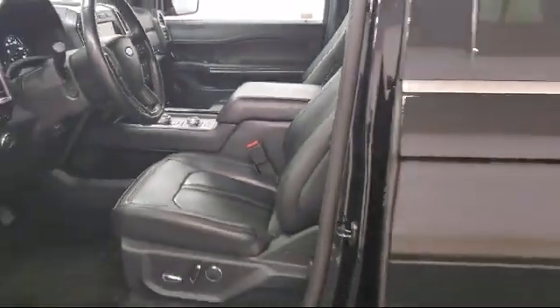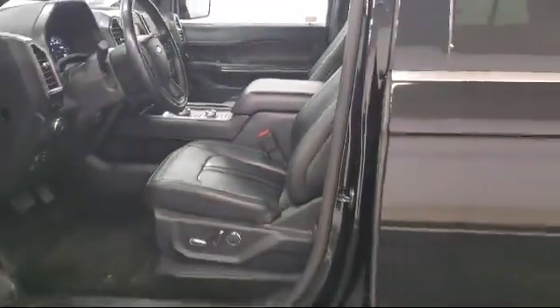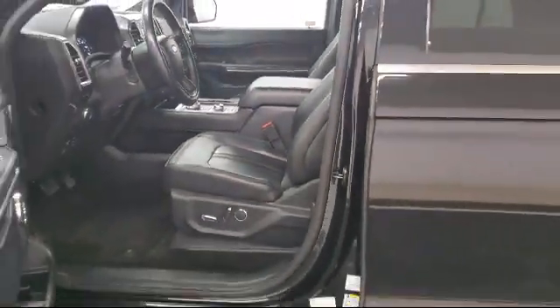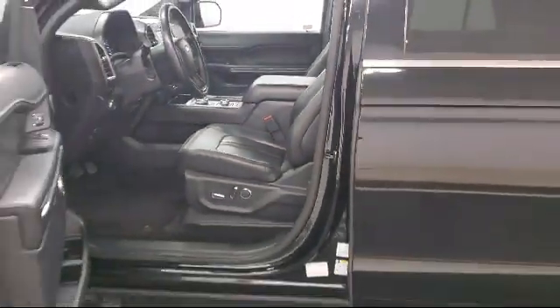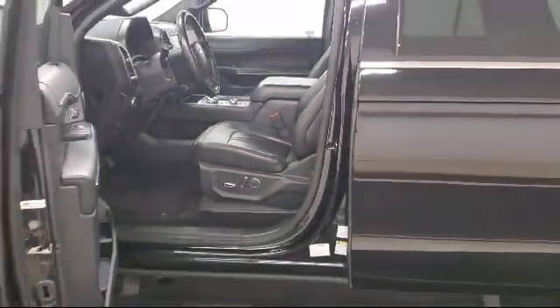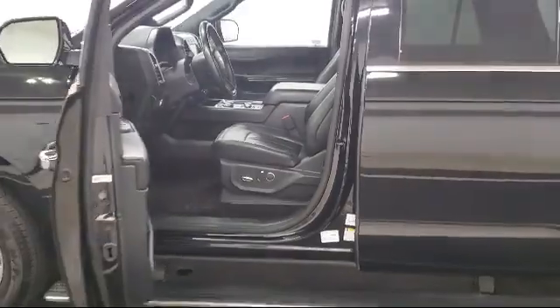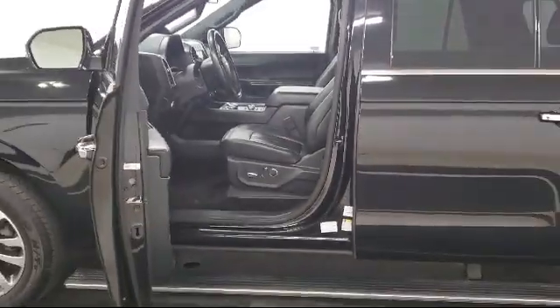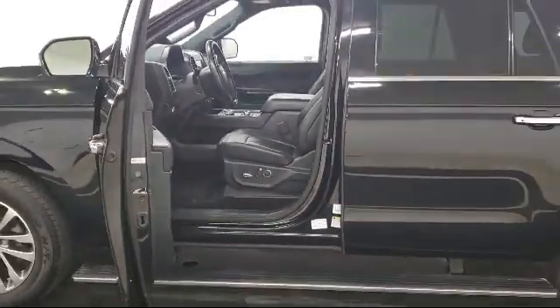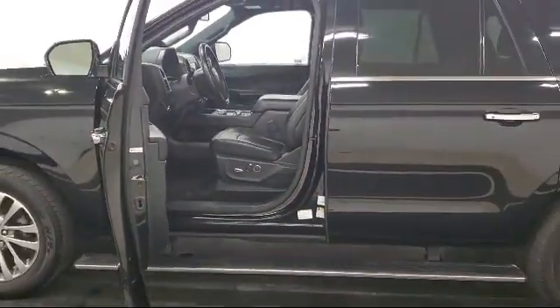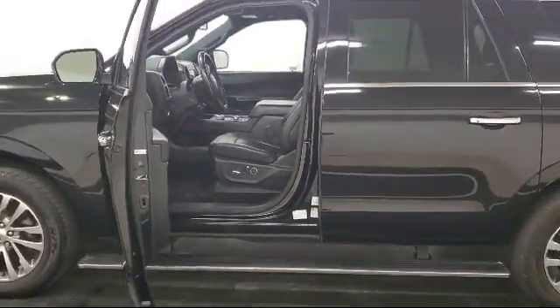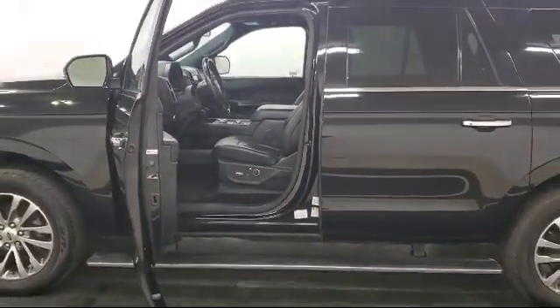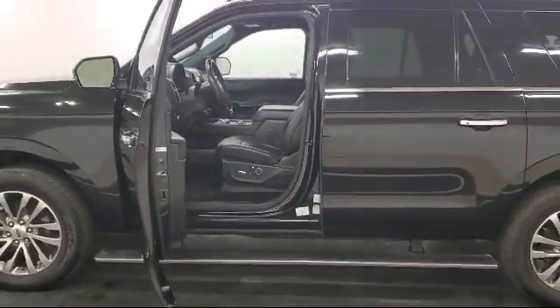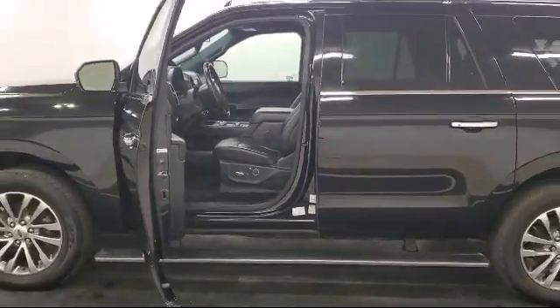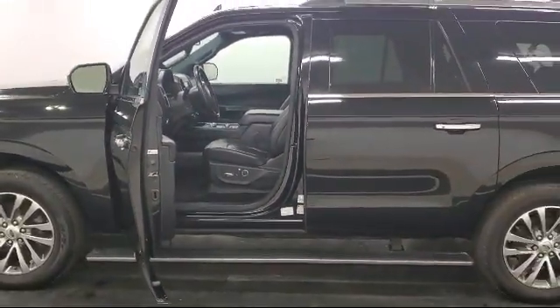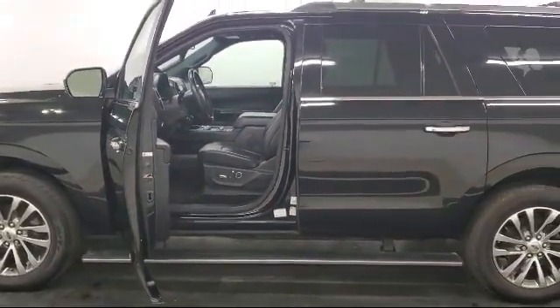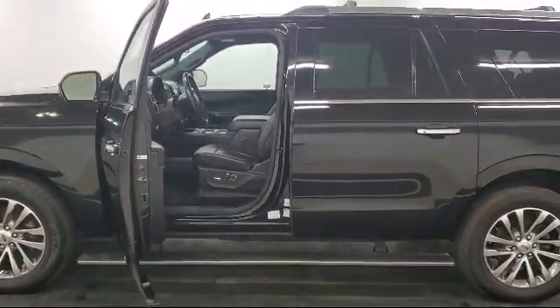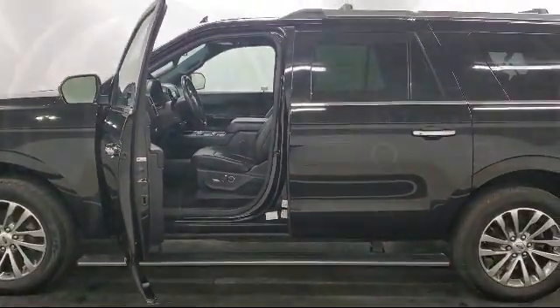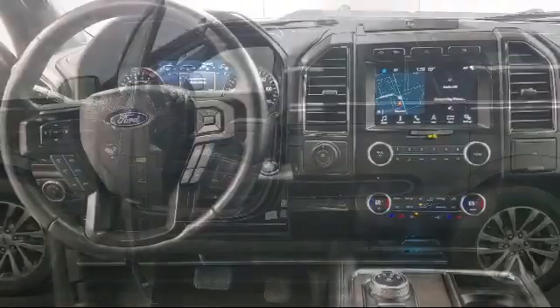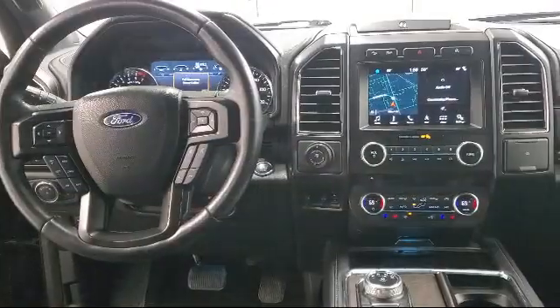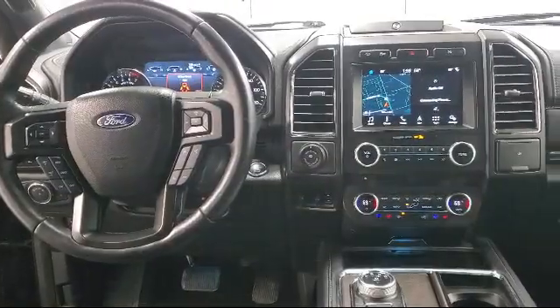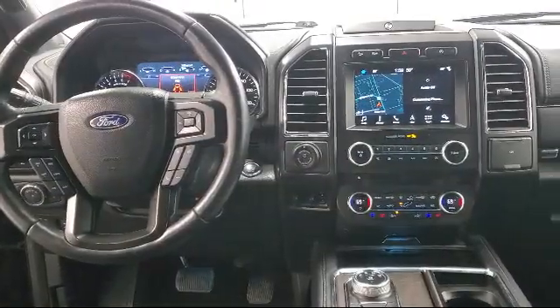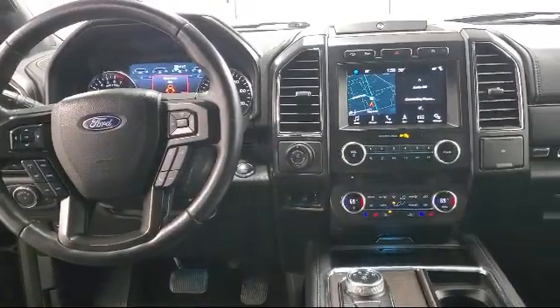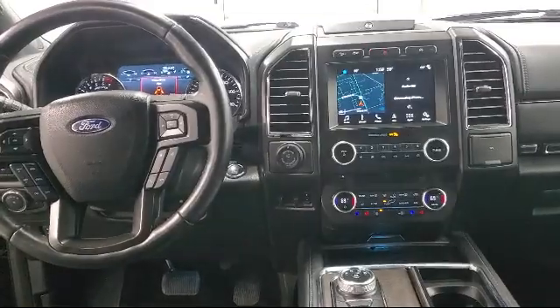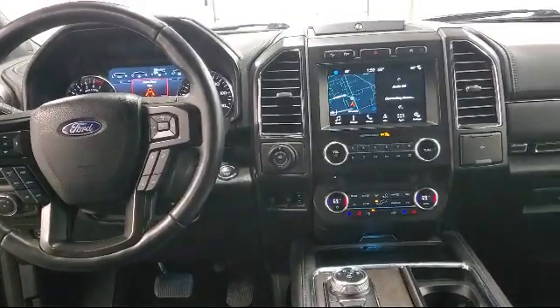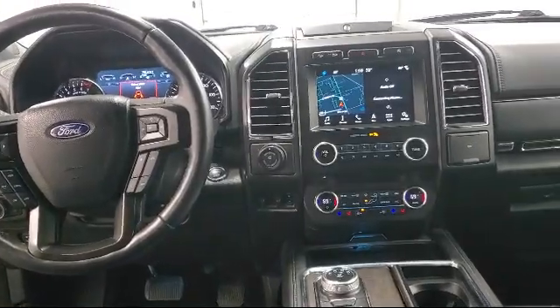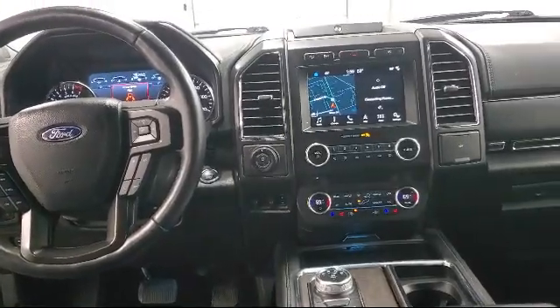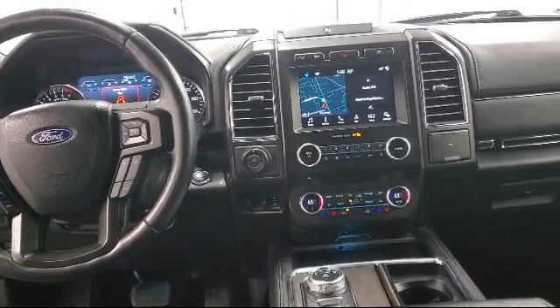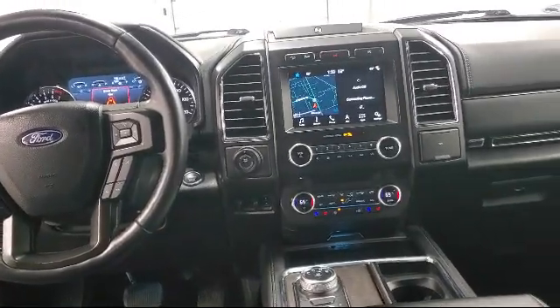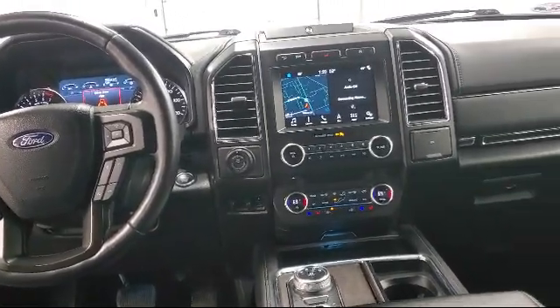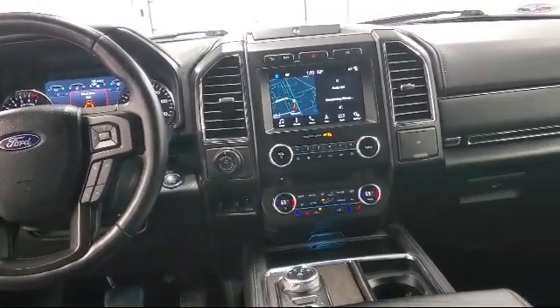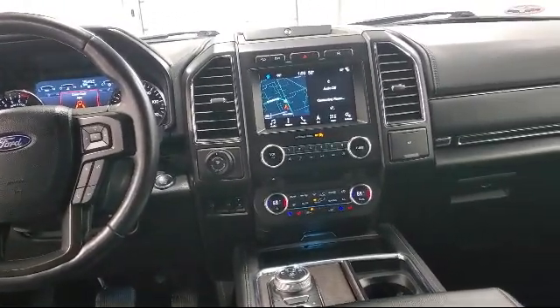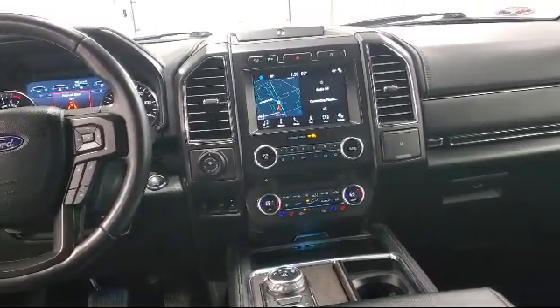Also equipped with auto locking hubs, second and third row airbags, dual zone front automatic air conditioning, and has less than 15,000 miles on the odometer.